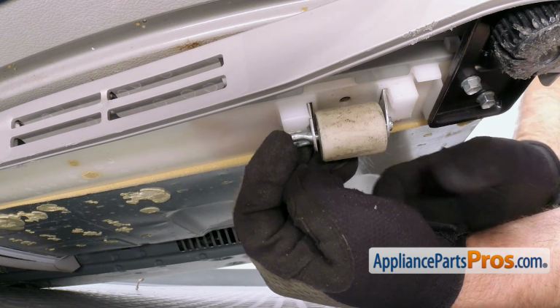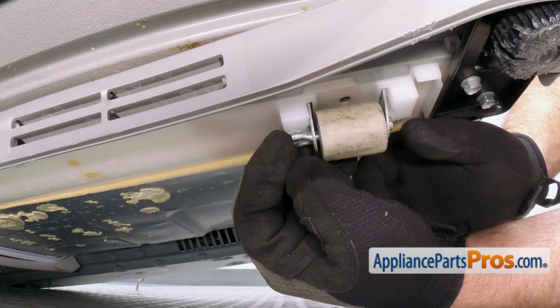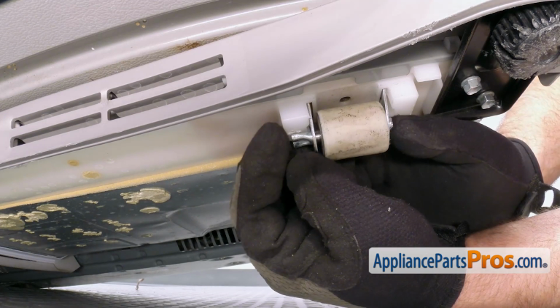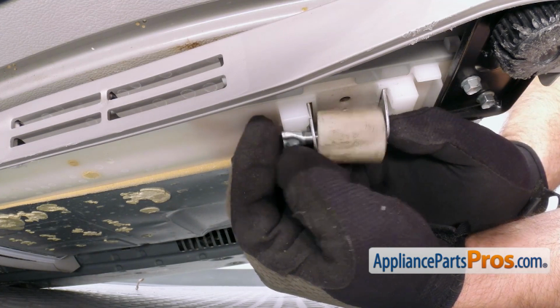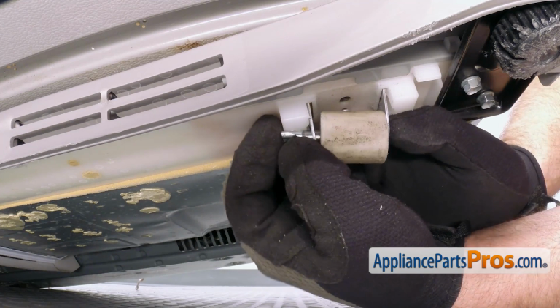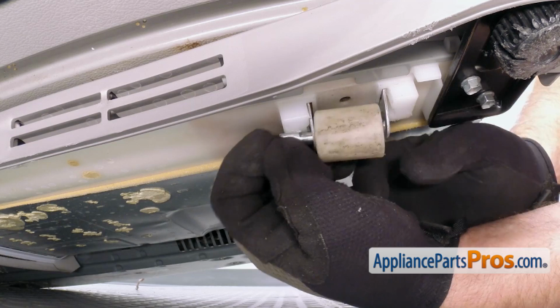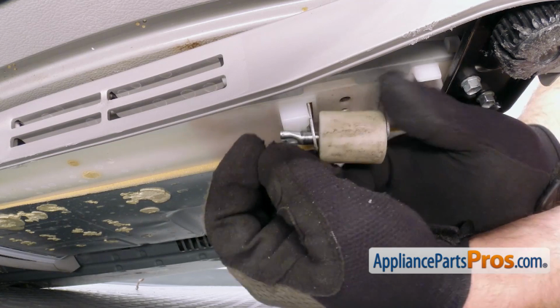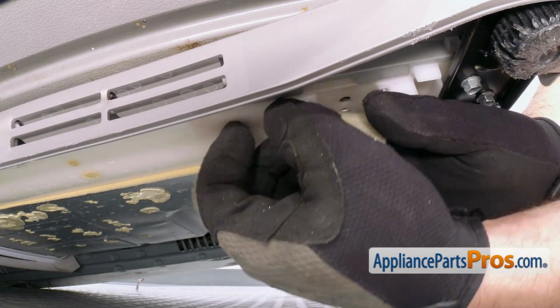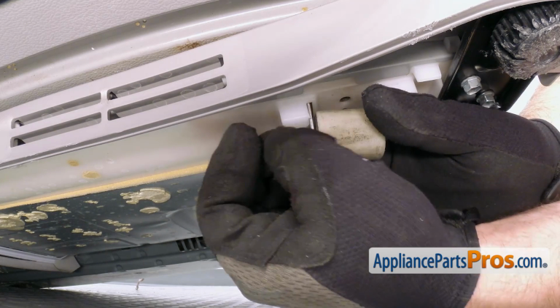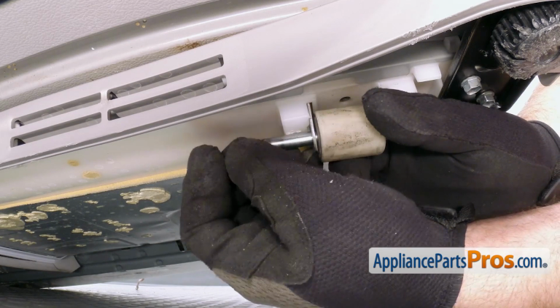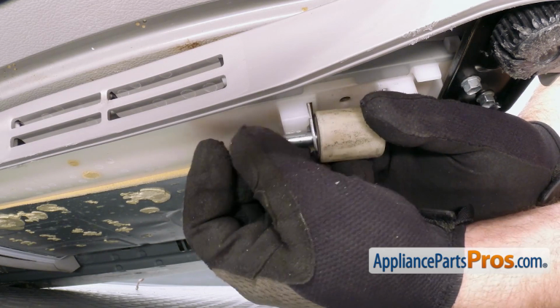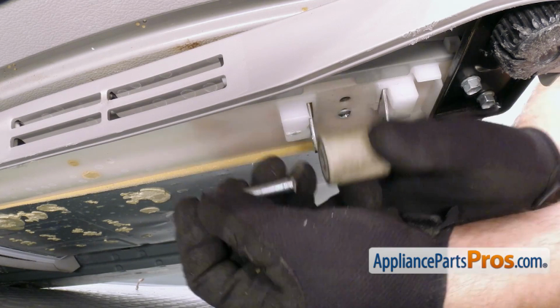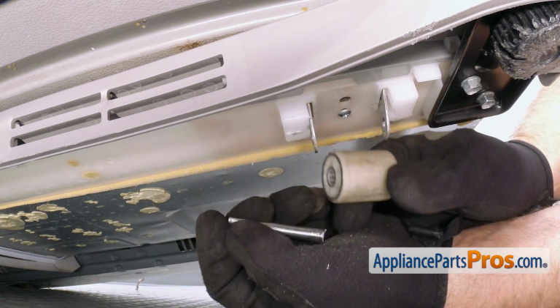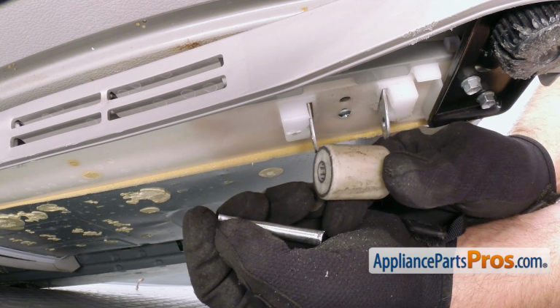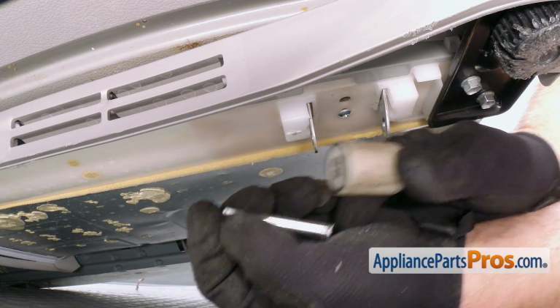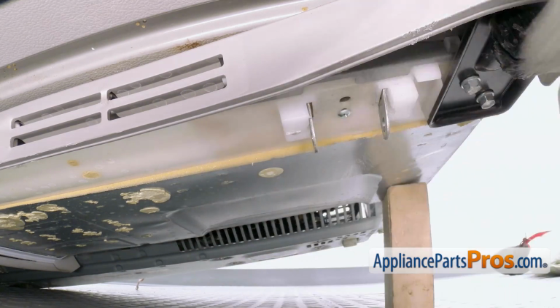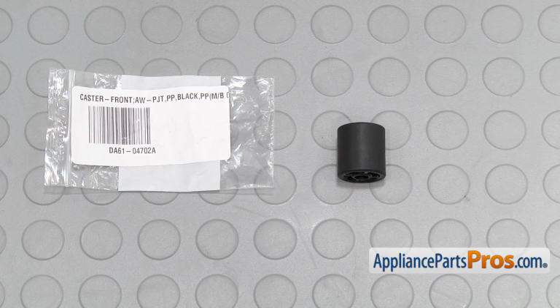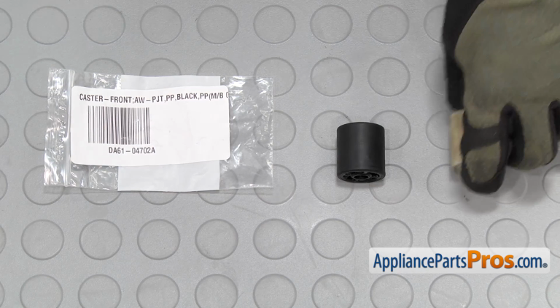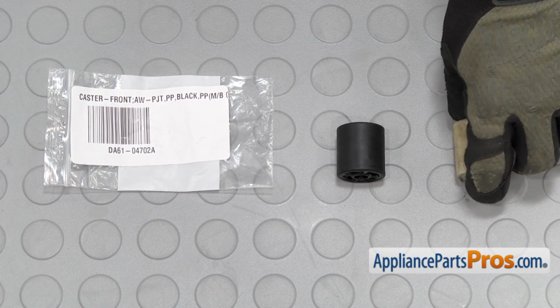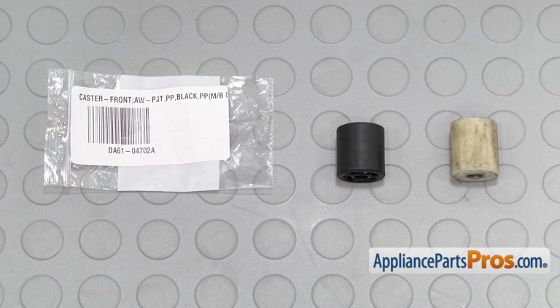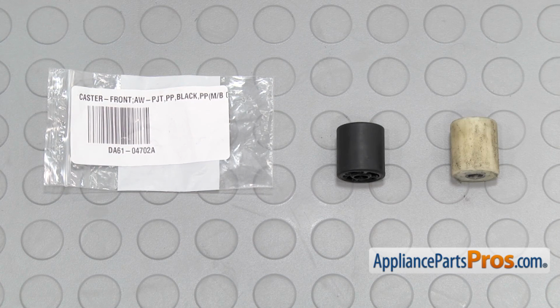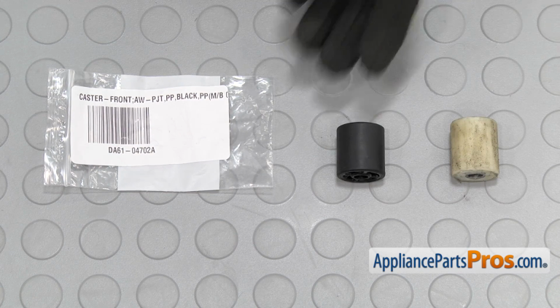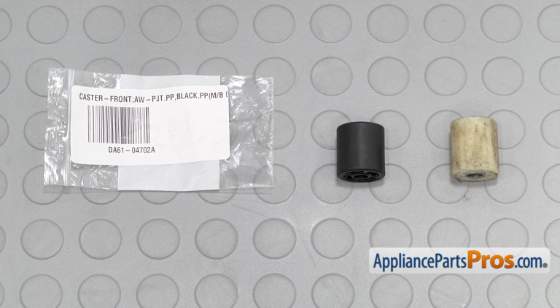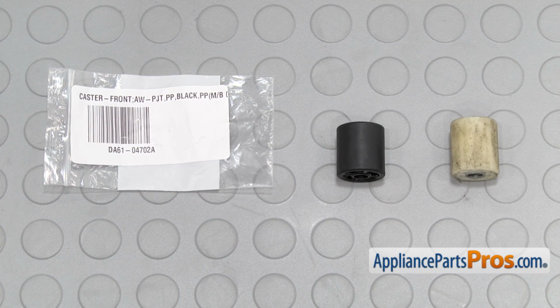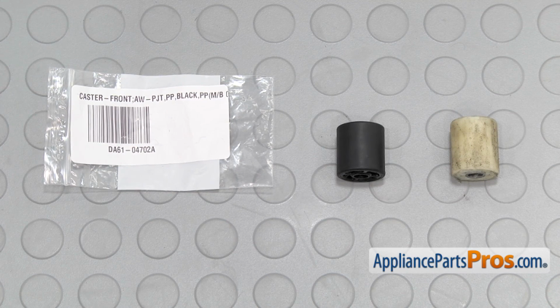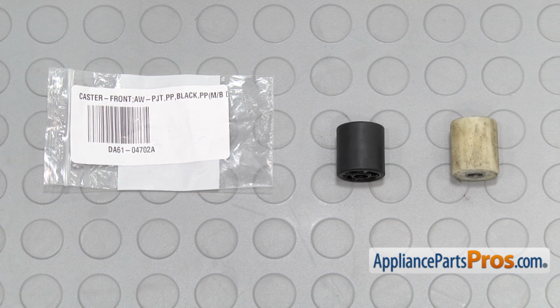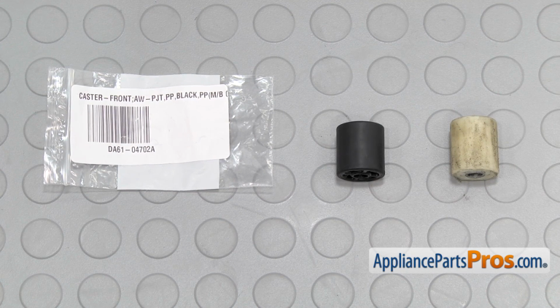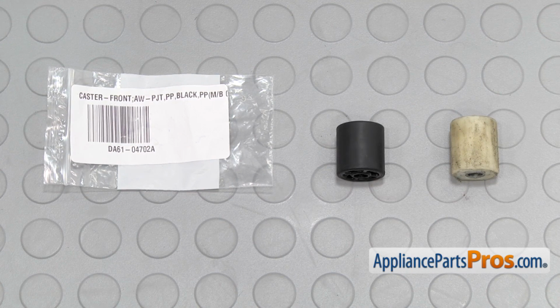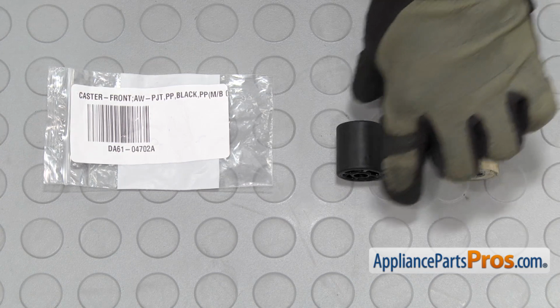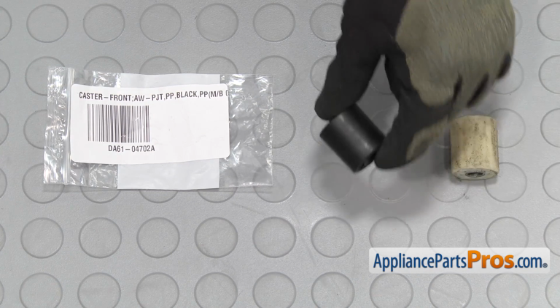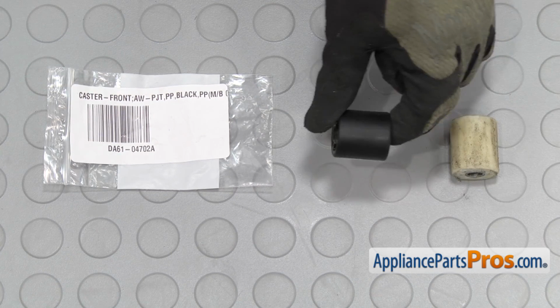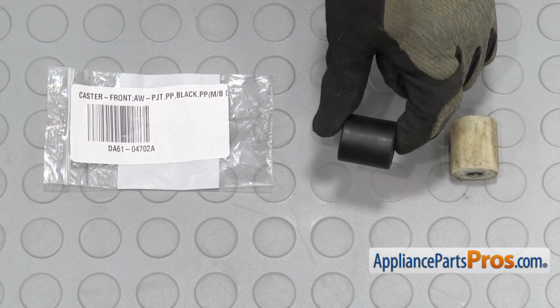Once you have the axle cut off, you can push it through so we can pull the wheel off. Here's the old front caster wheel next to the new one. If you already have one of these, great; if not, you can get it at AppliancePartsPros.com.